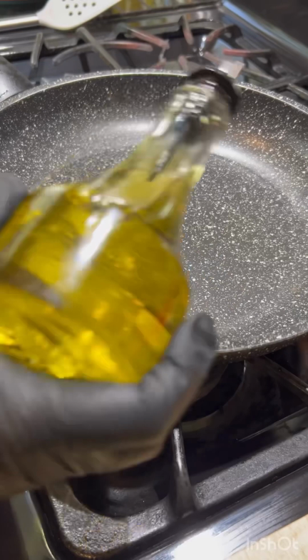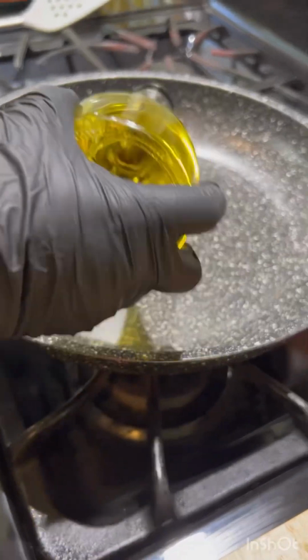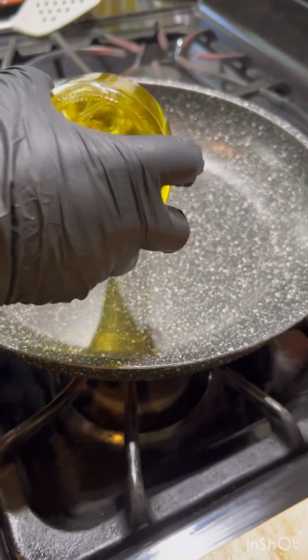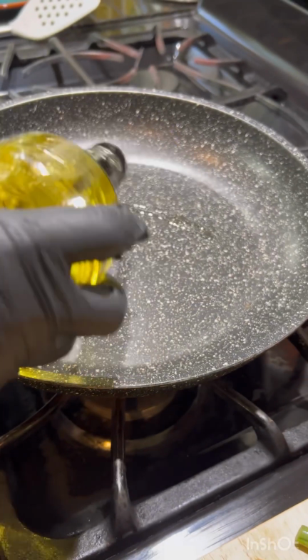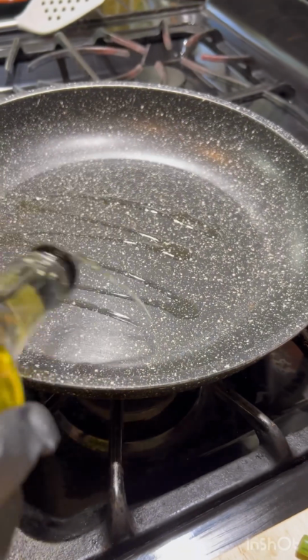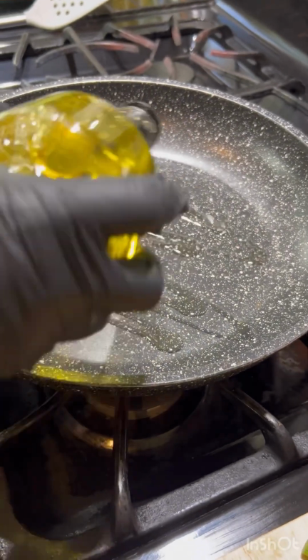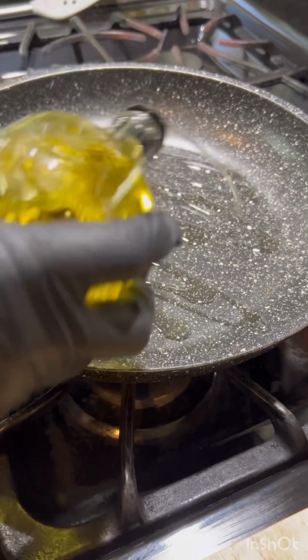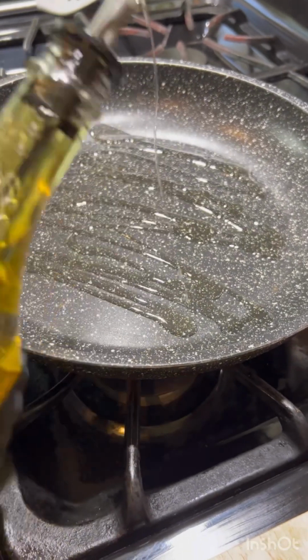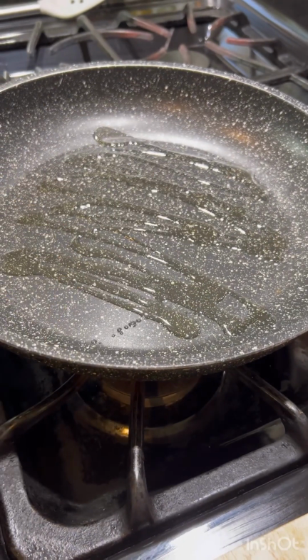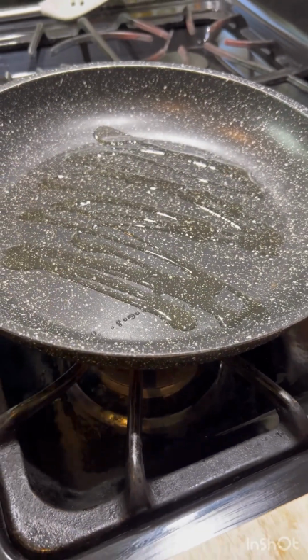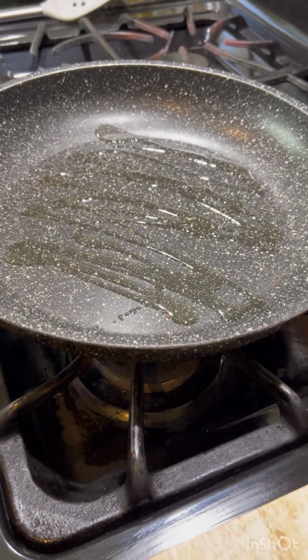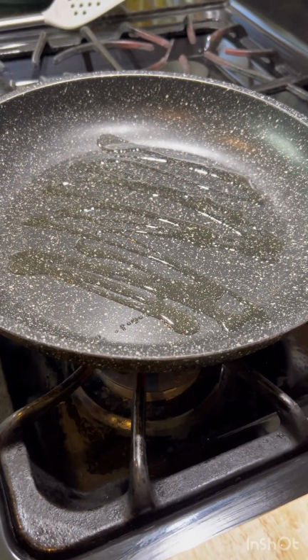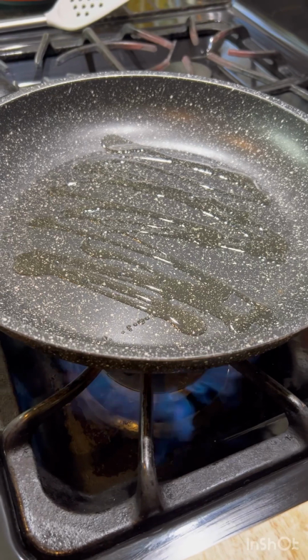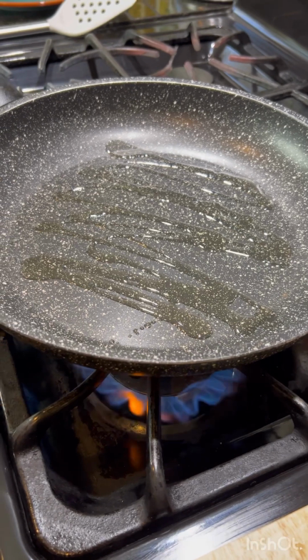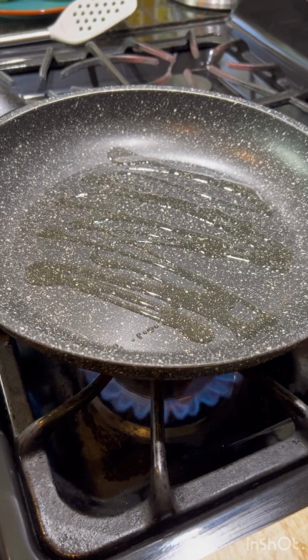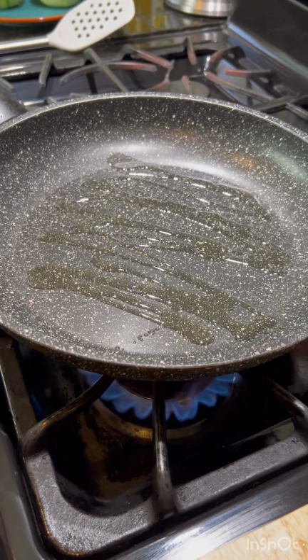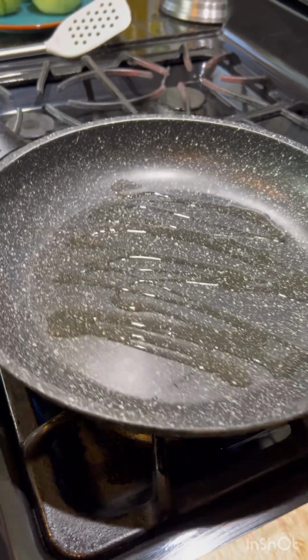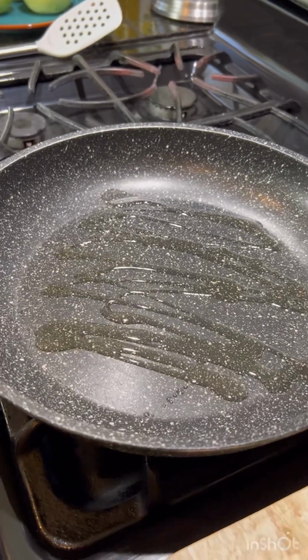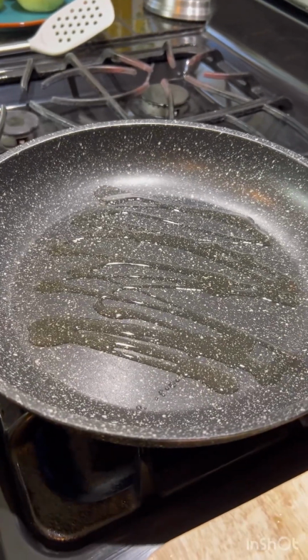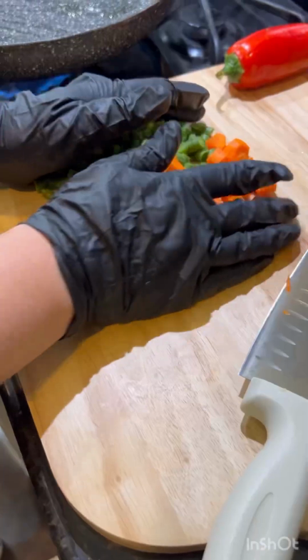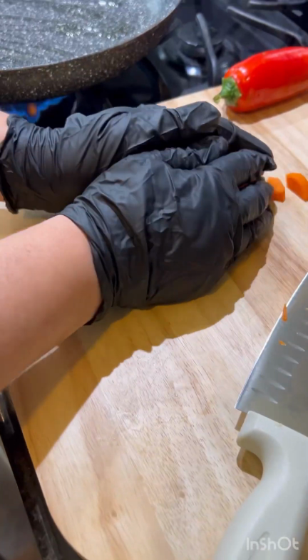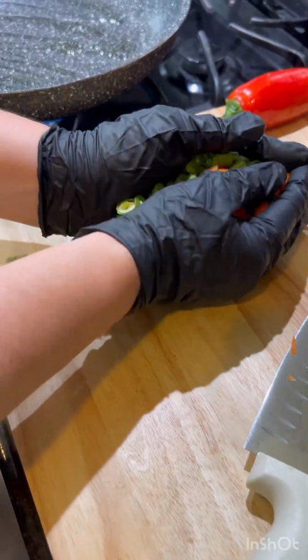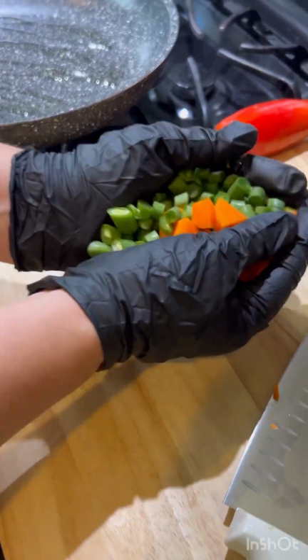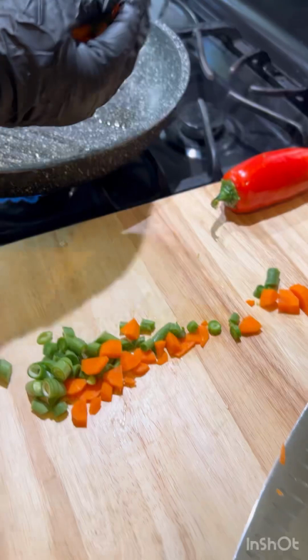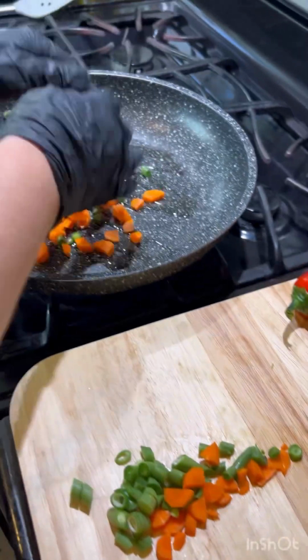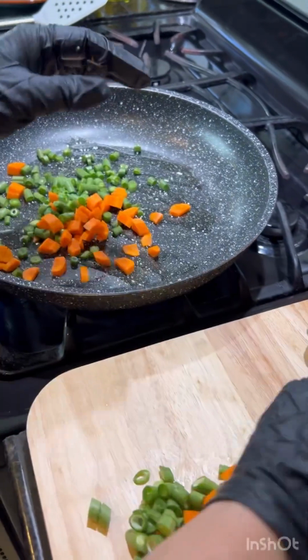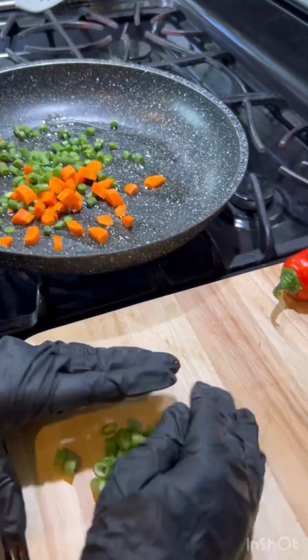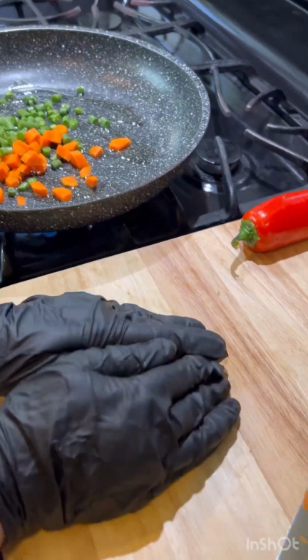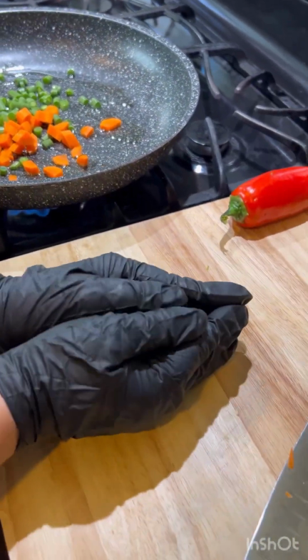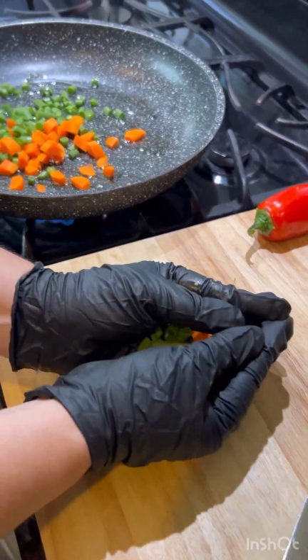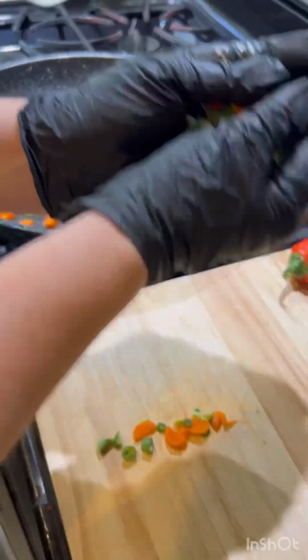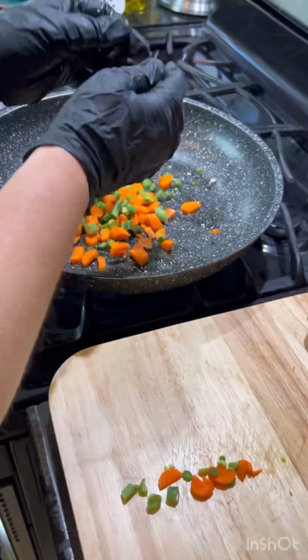We're going to add some oil to our pan and turn our stove to medium high. Then we're going to add our green beans and our carrots and sauté until they're soft.